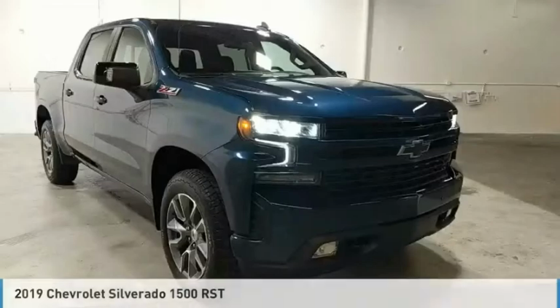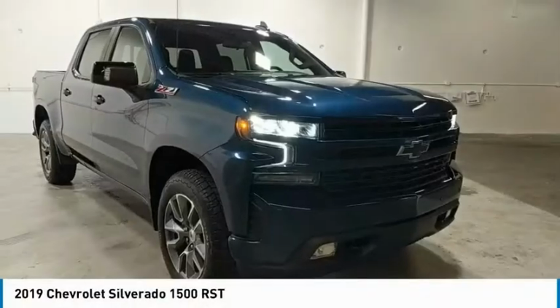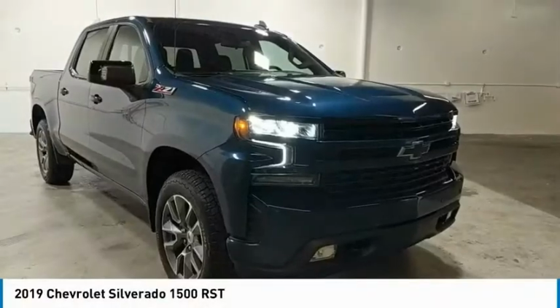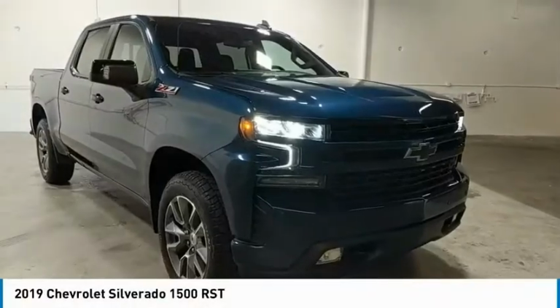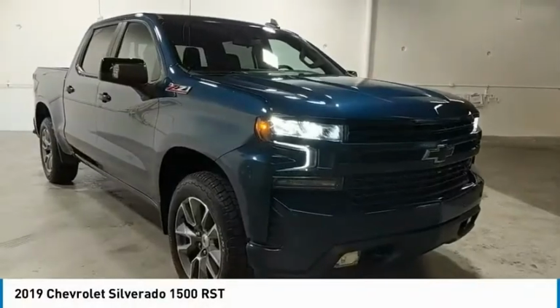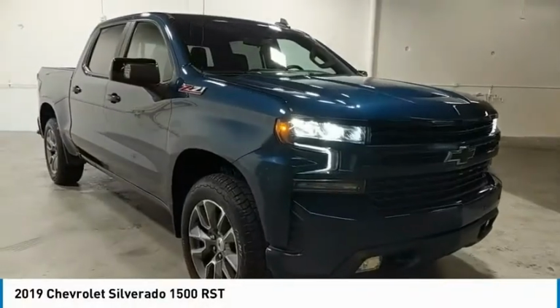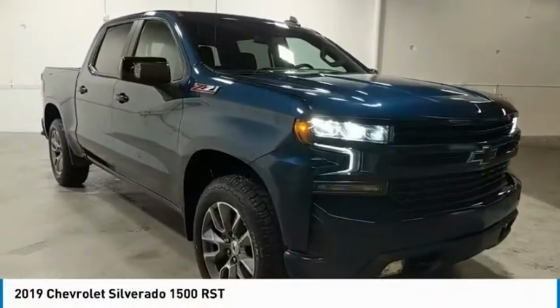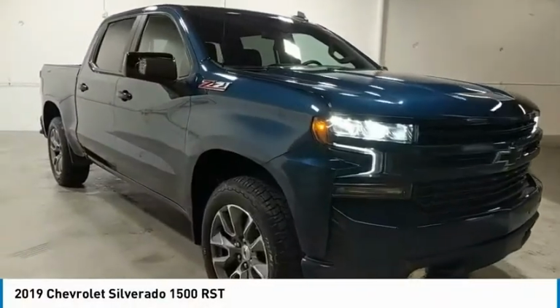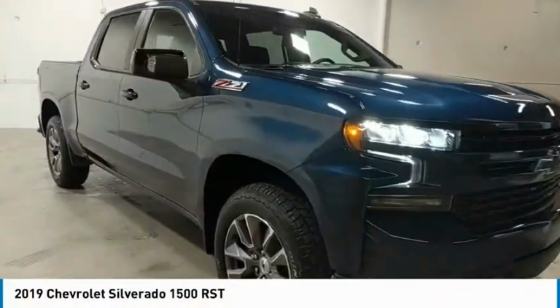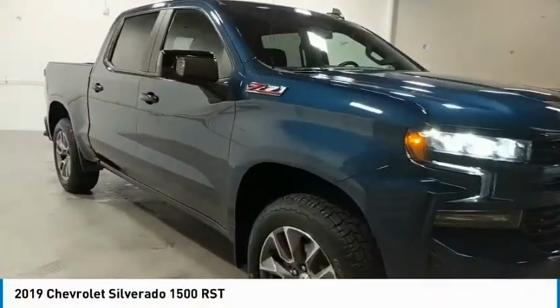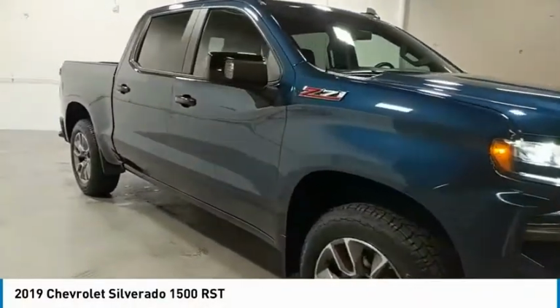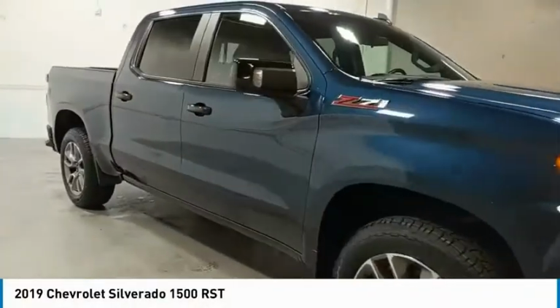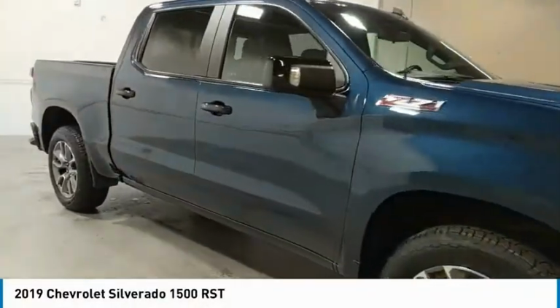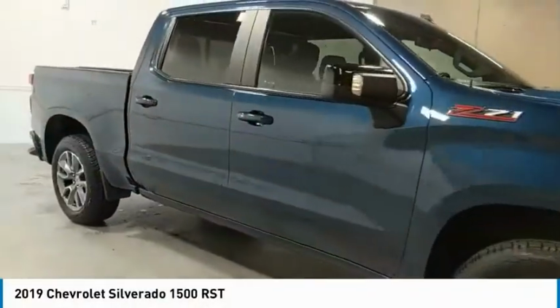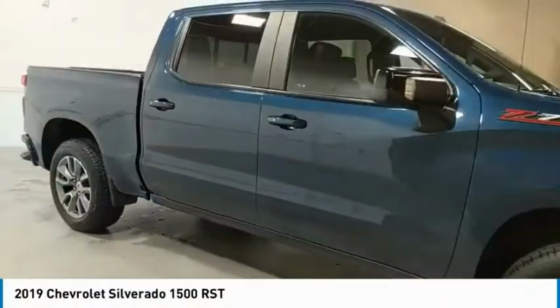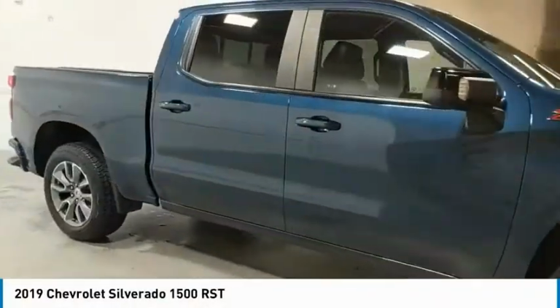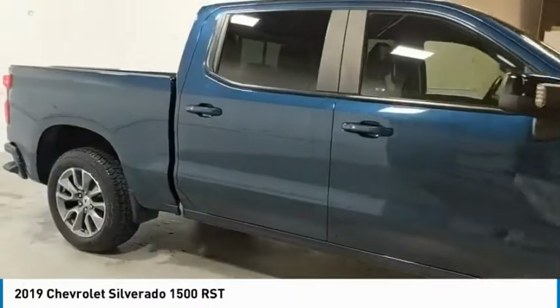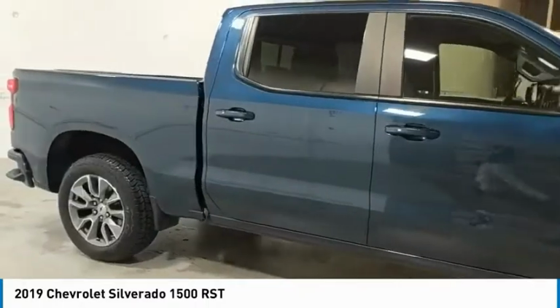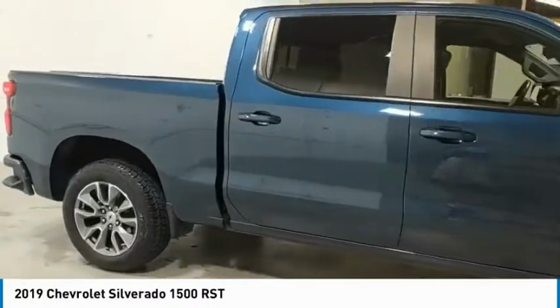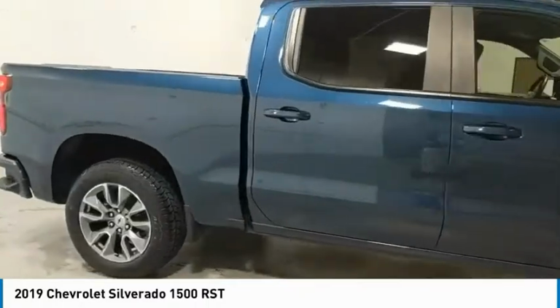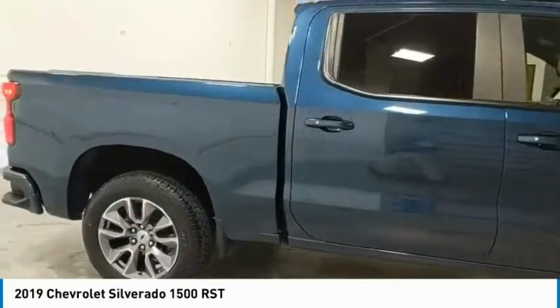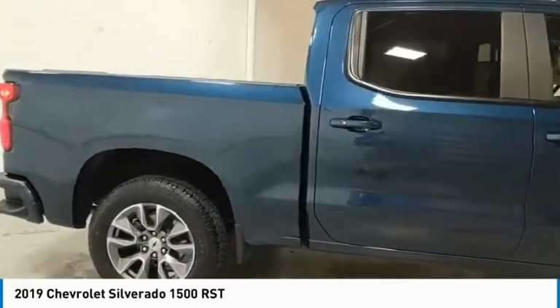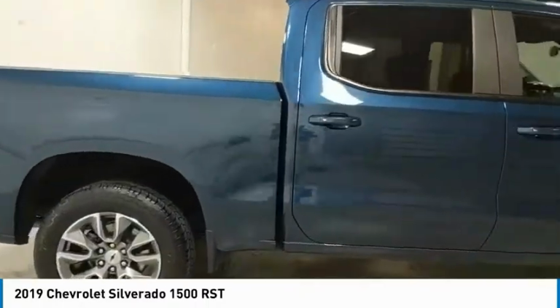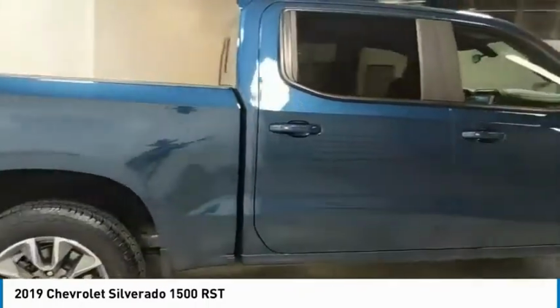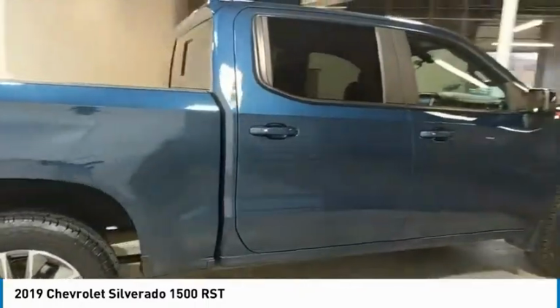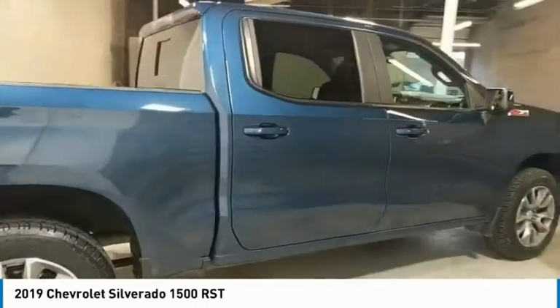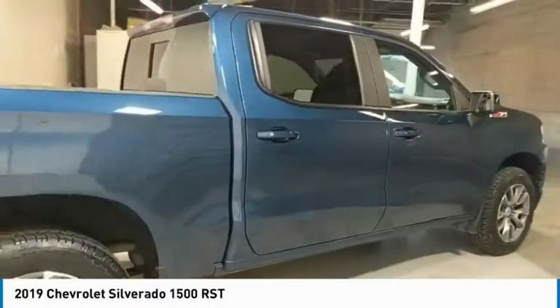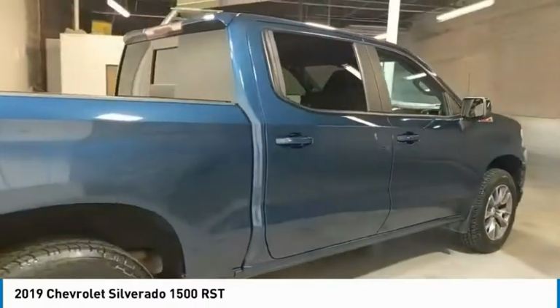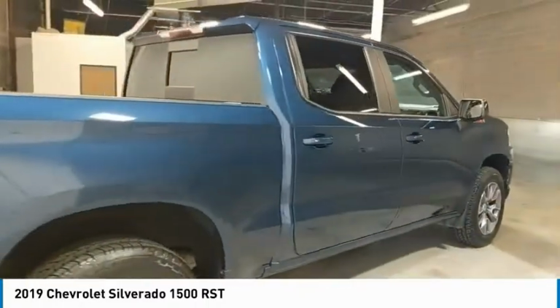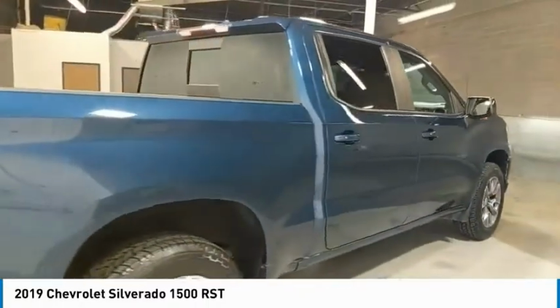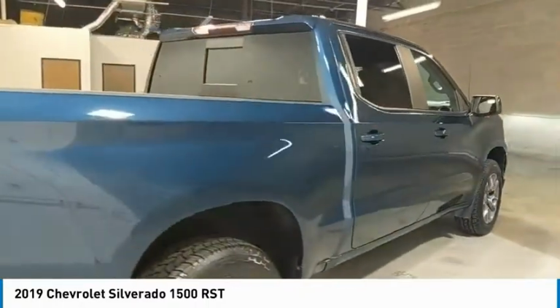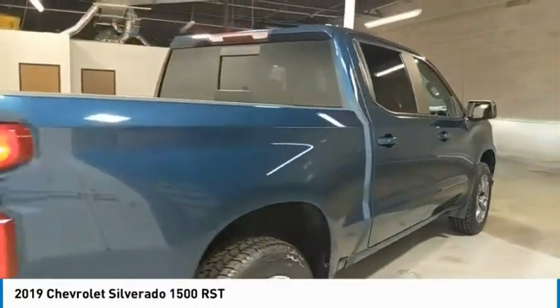Take a ride in the 2019 Silverado 1500. The Chevy Silverado 1500 has the lowest cost of ownership of any full-size pickup.